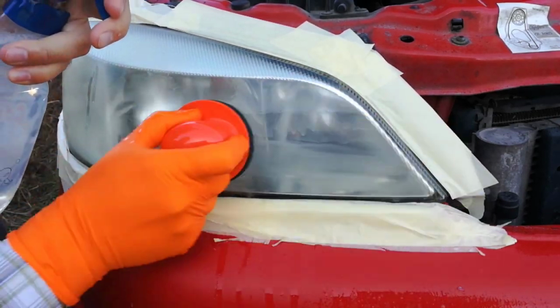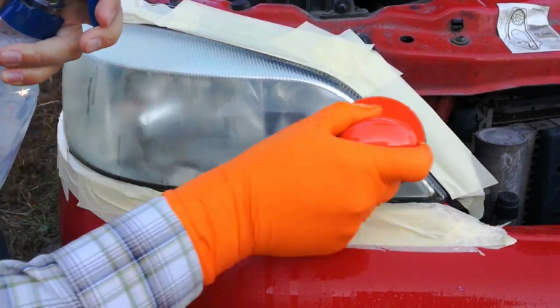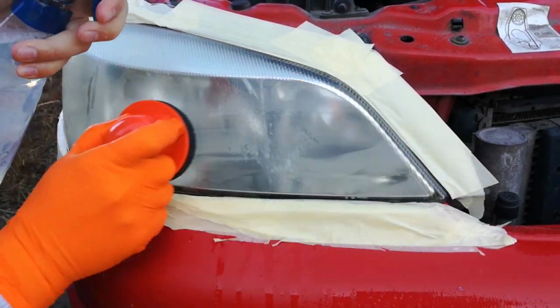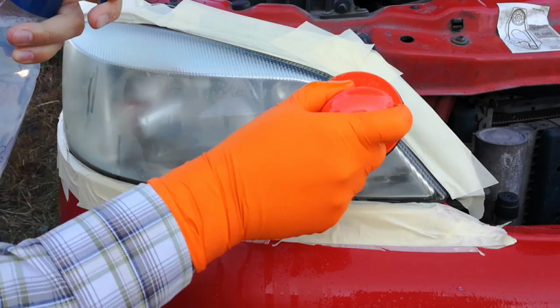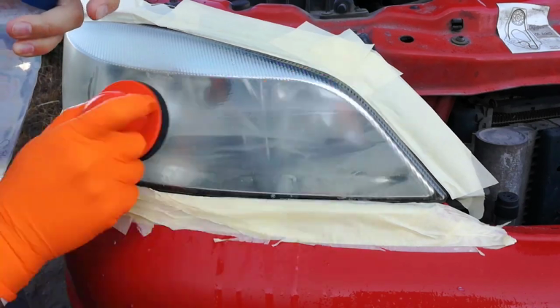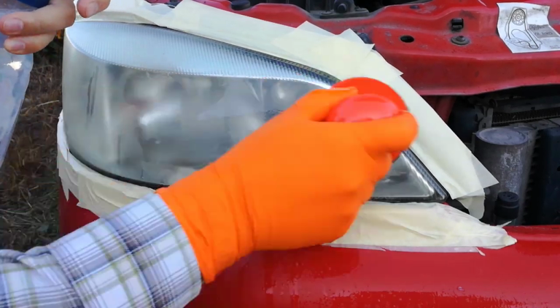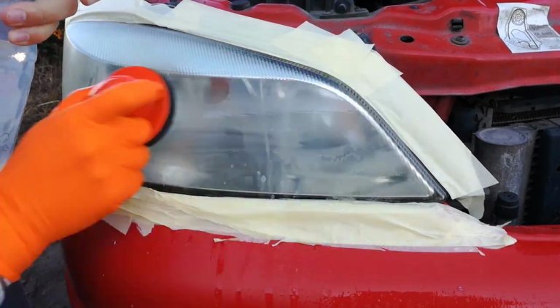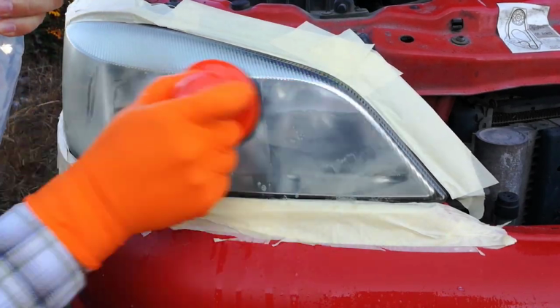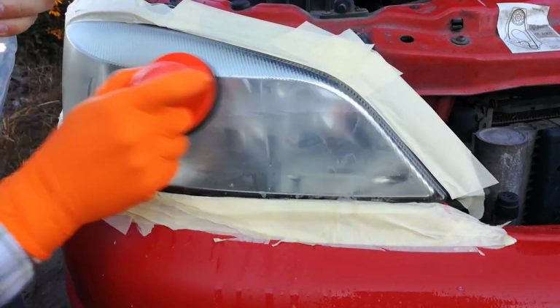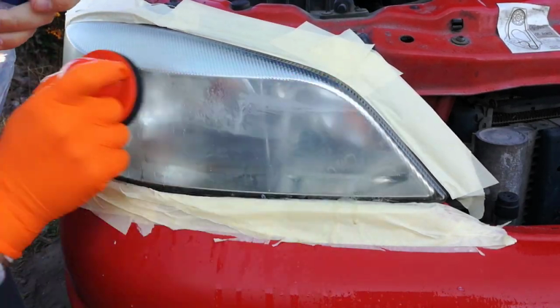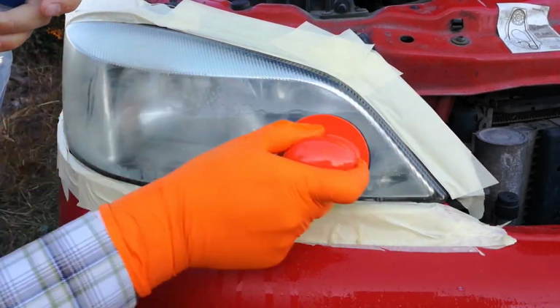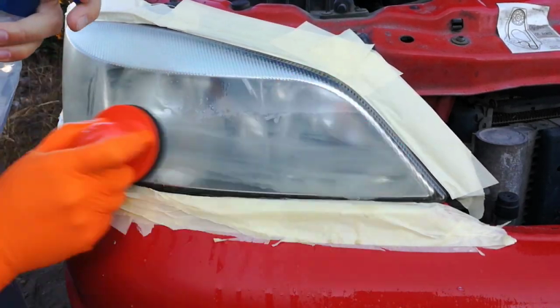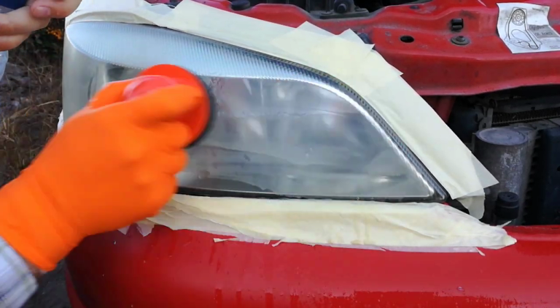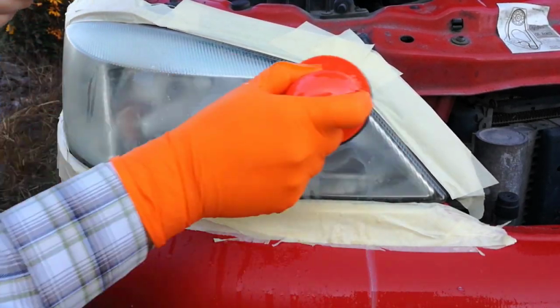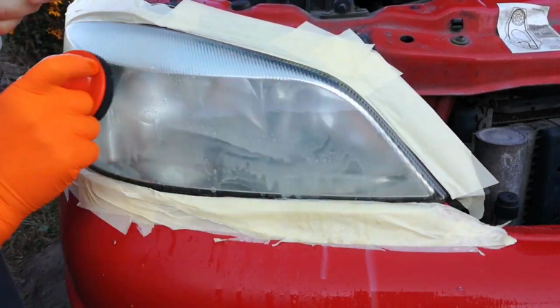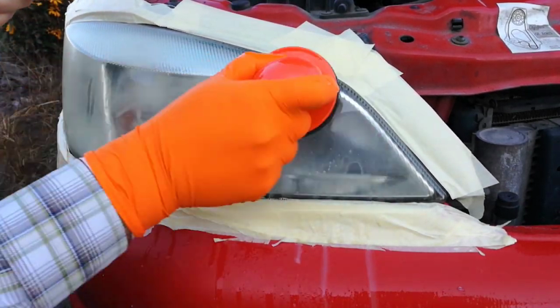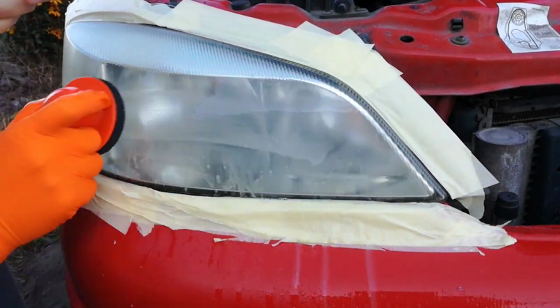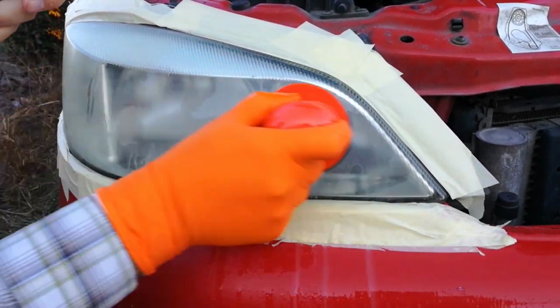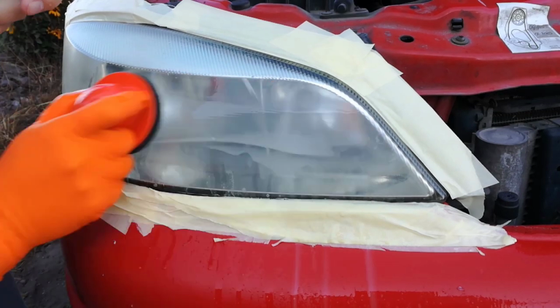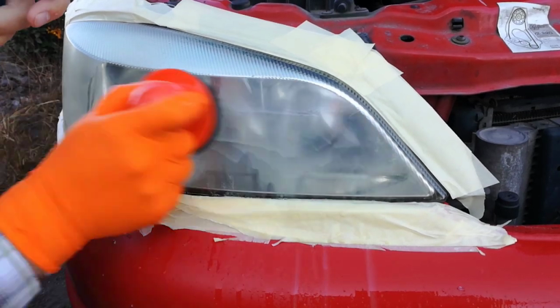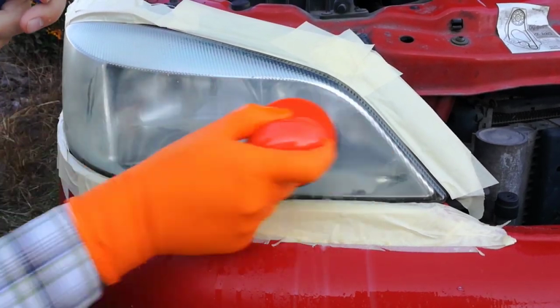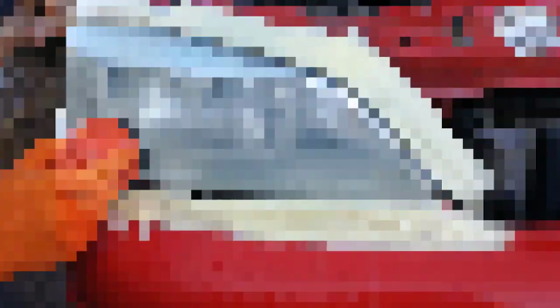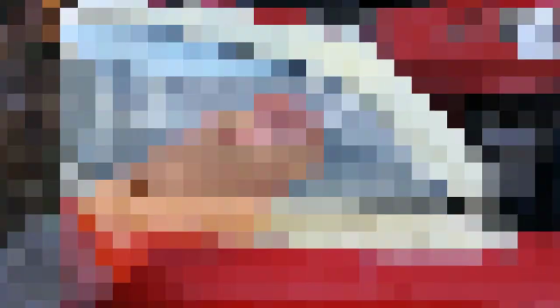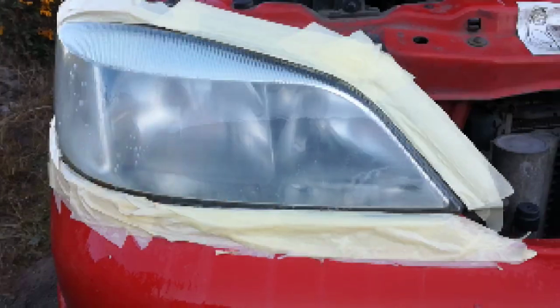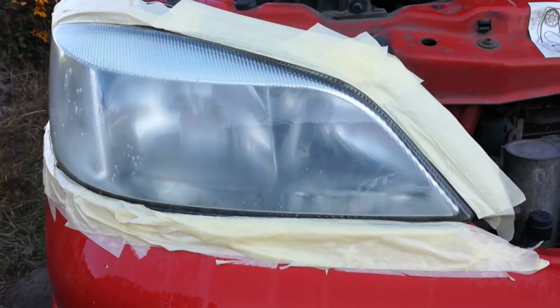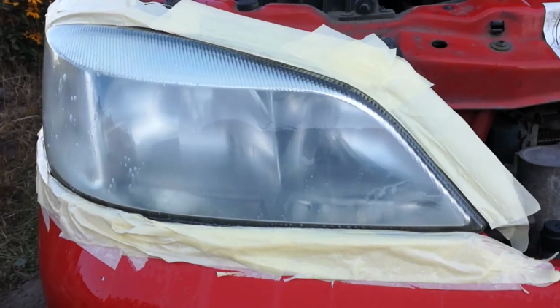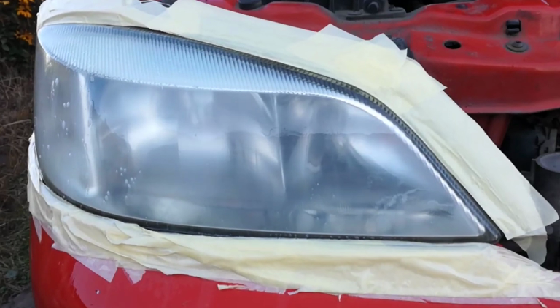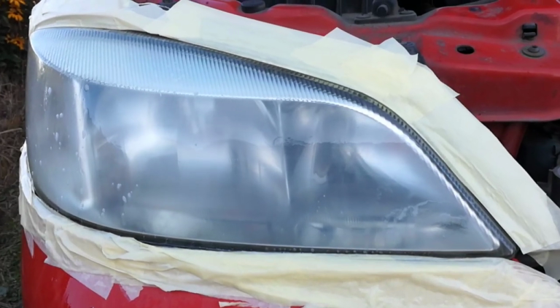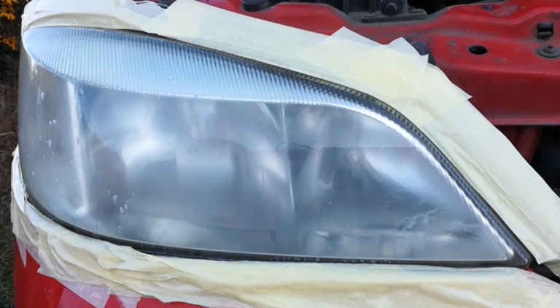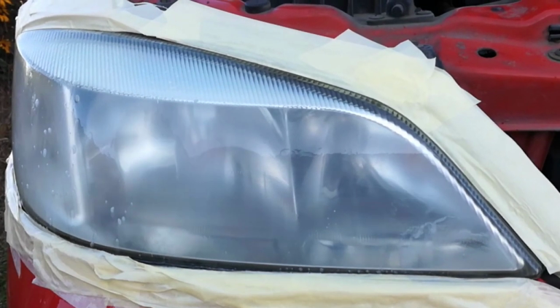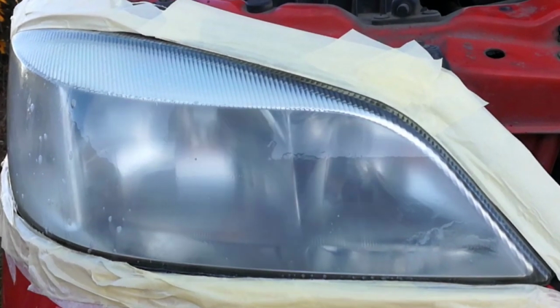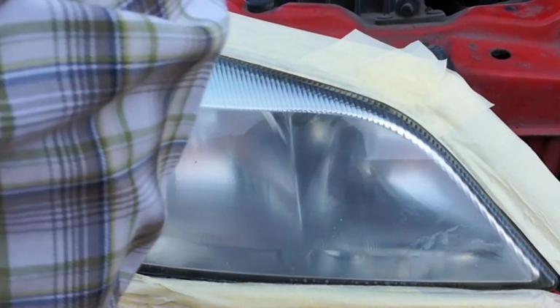I start sanding horizontally with the P800 disk, continually spraying window cleaner and water on the headlight. The P800 sand disk is the roughest and I will sand with this until I can't feel the scratches on the headlight. This is how it looks after sanding with the P800 sanding disk.